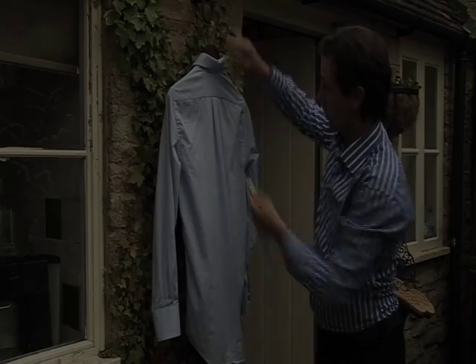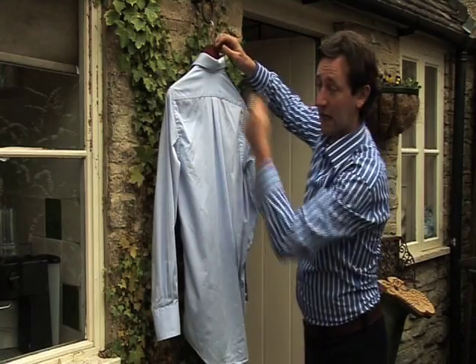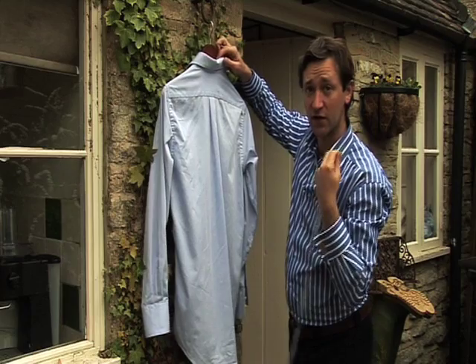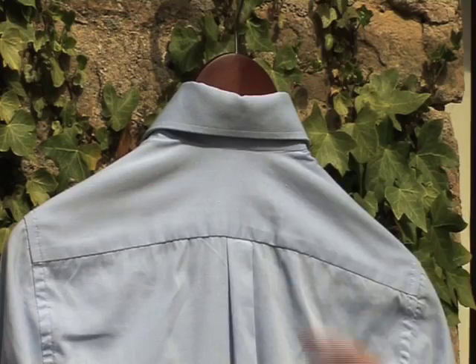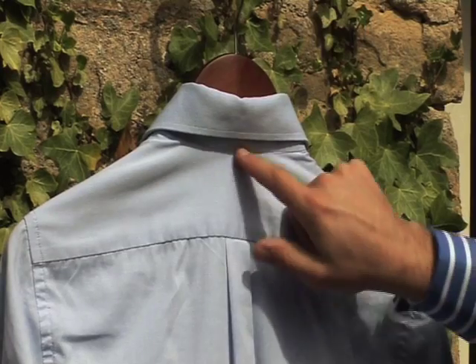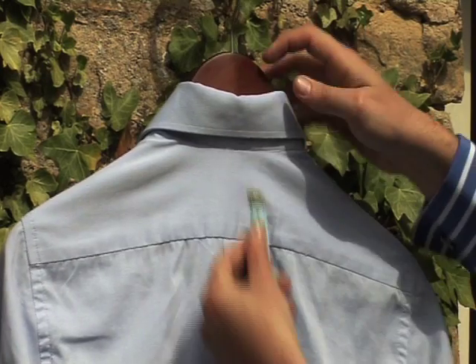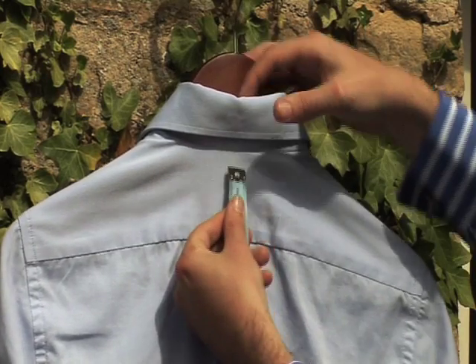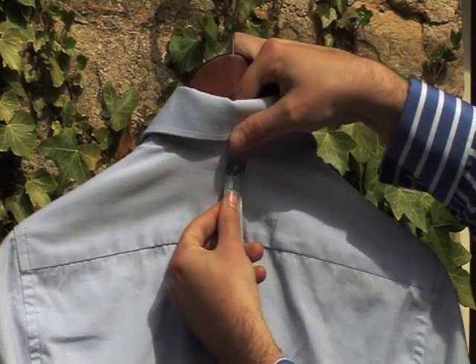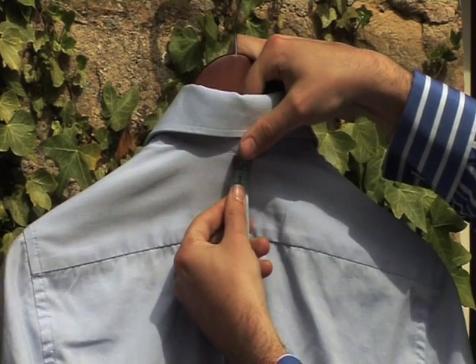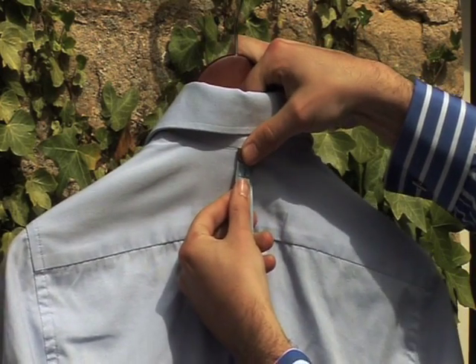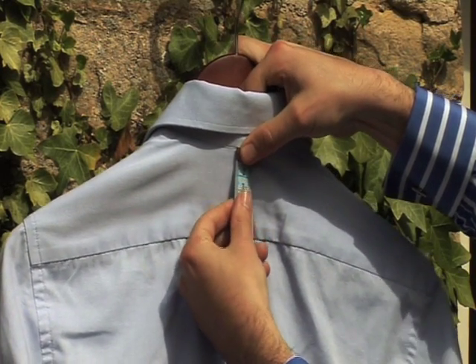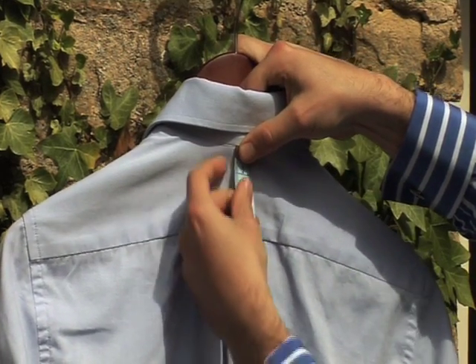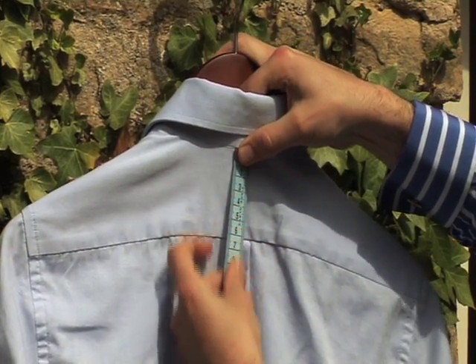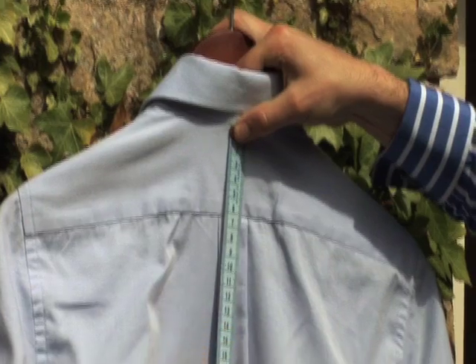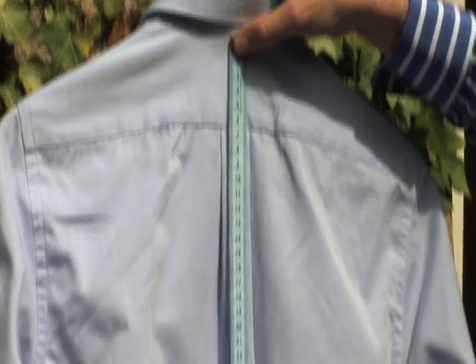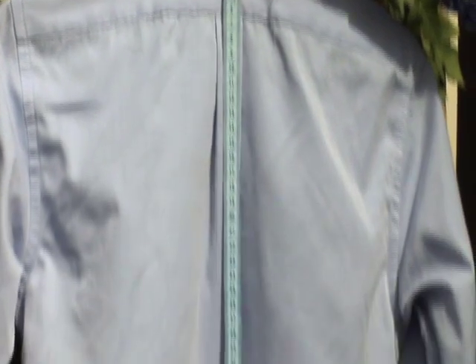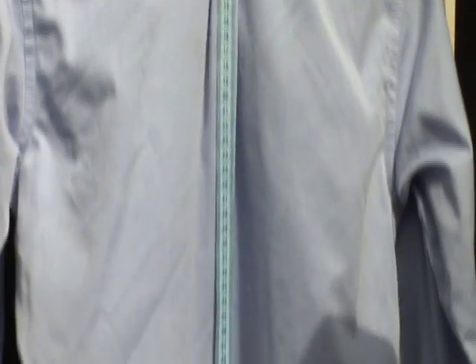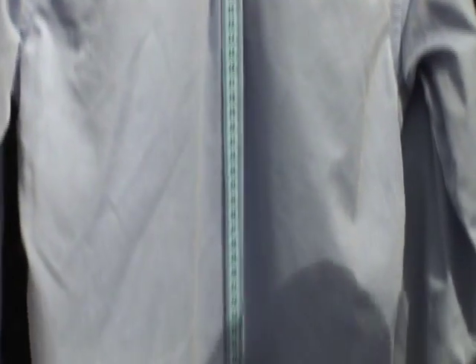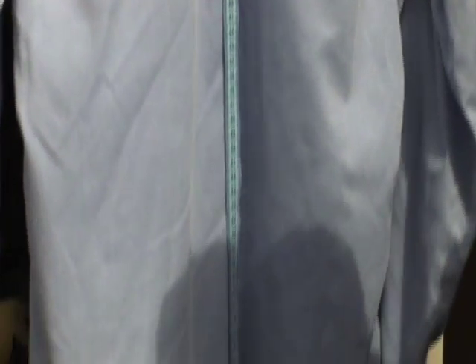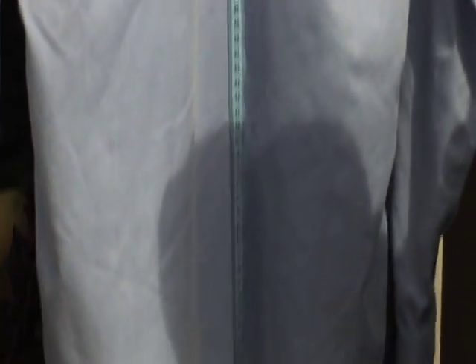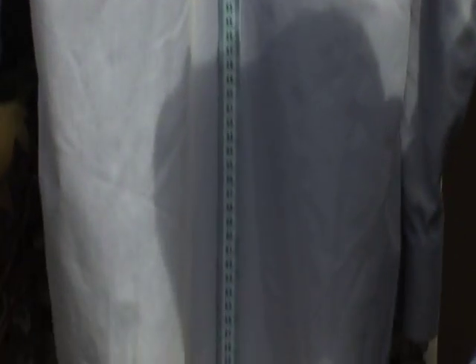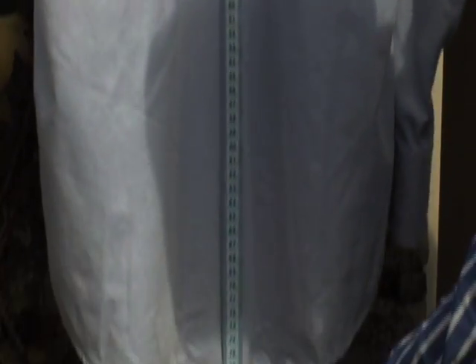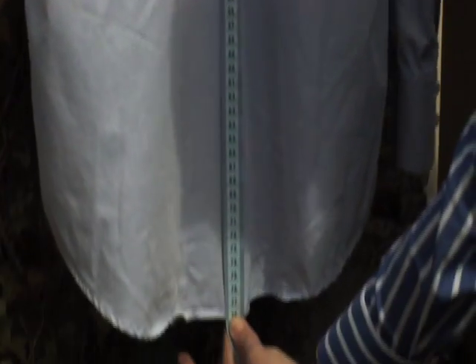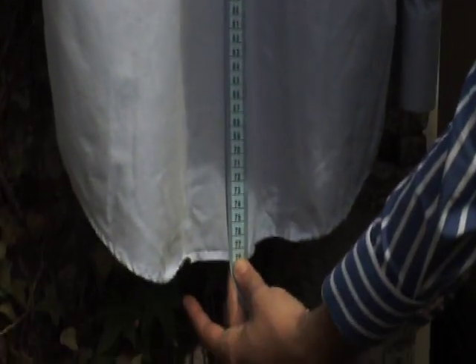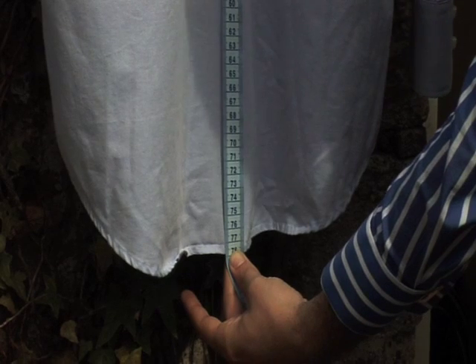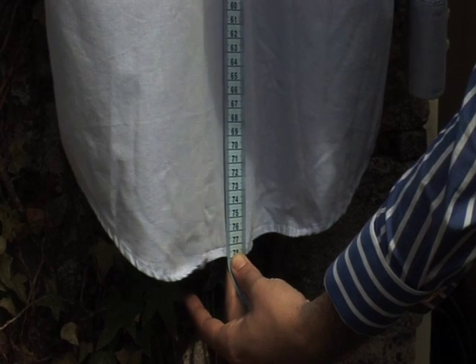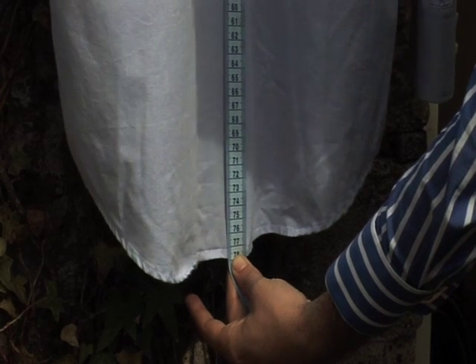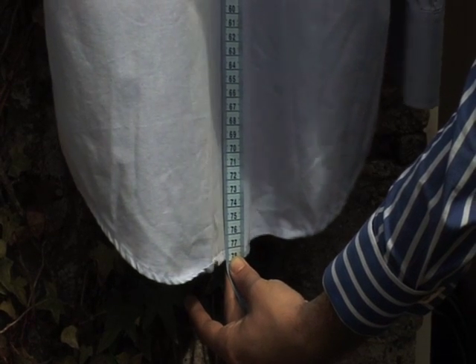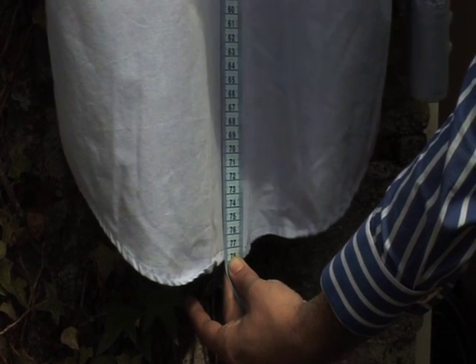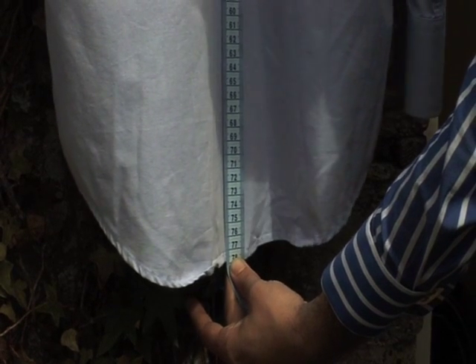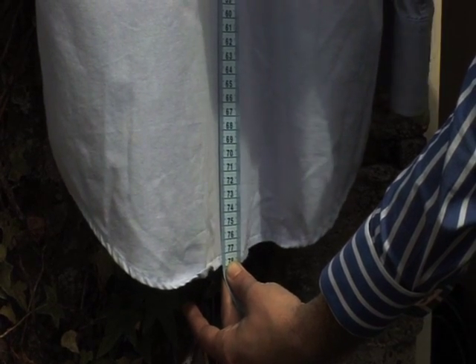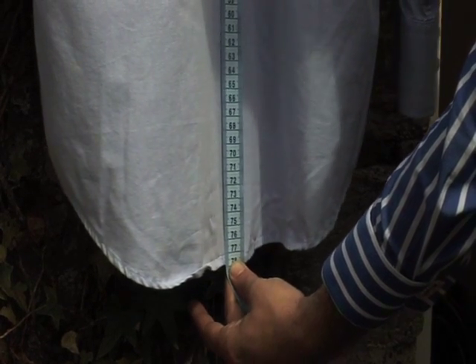Take your tape measure just at the bottom of the collar, hold that in place, and then follow the tape measure all the way down the back to the bottom. Hold the shirt taut, take that measurement and that's your back measurement.